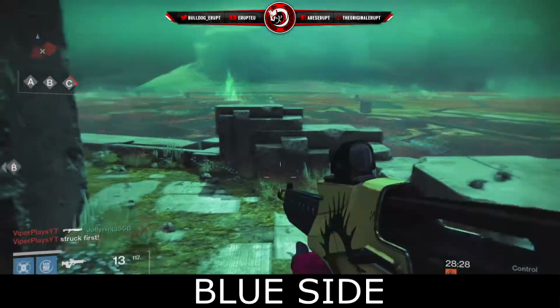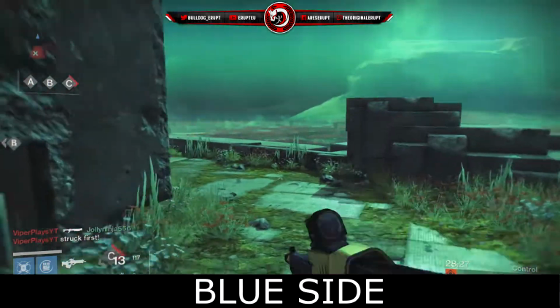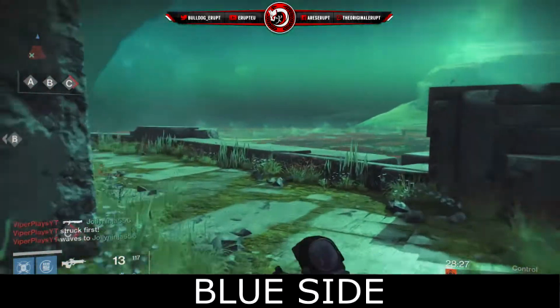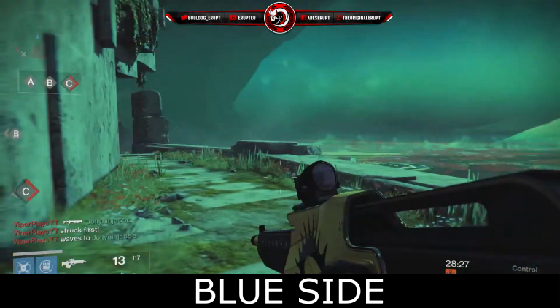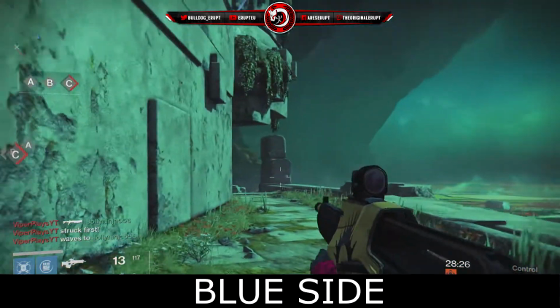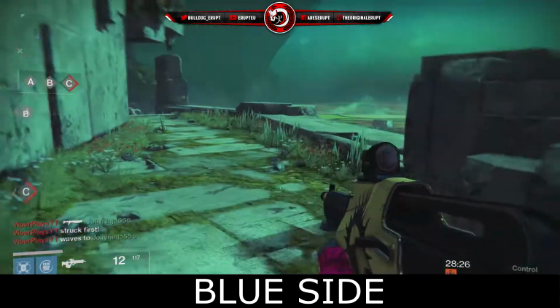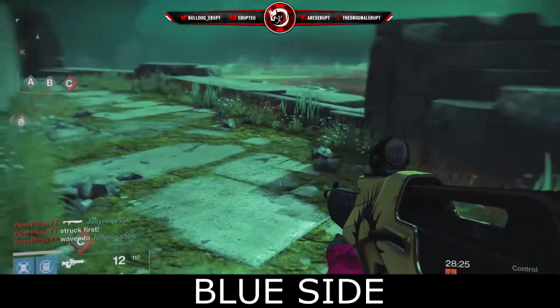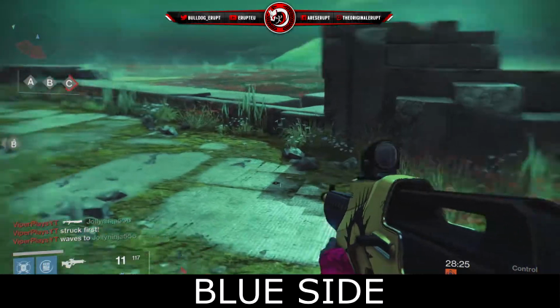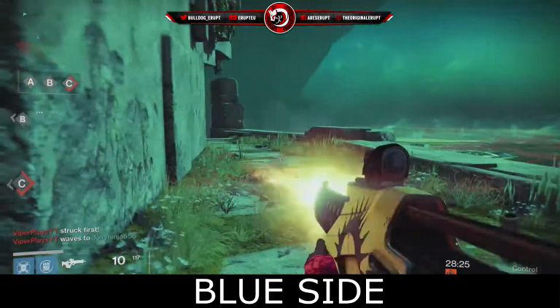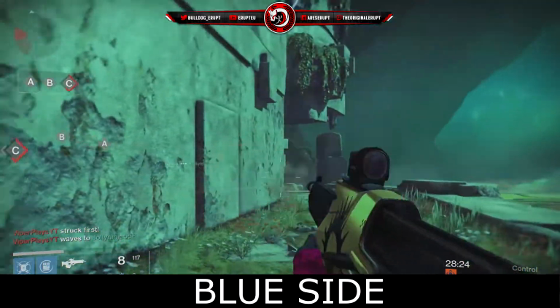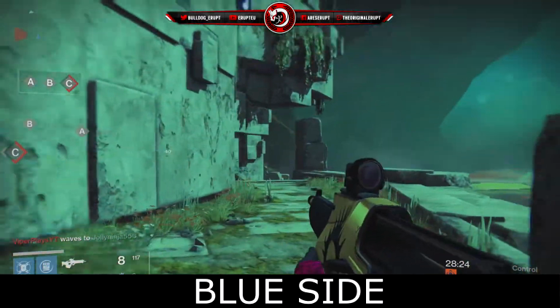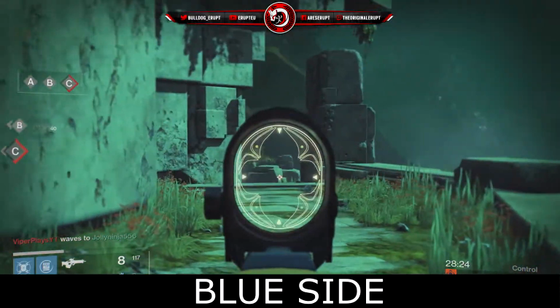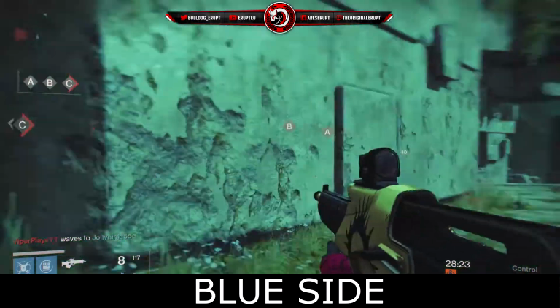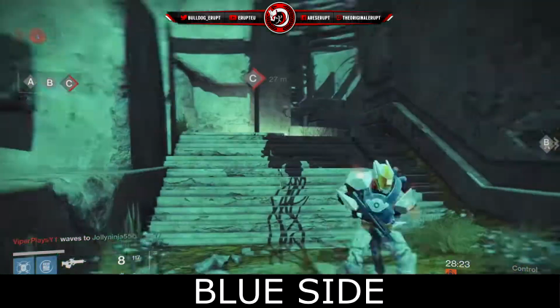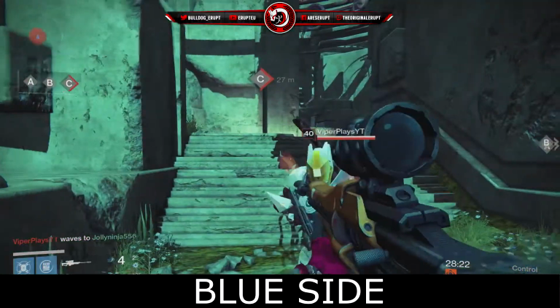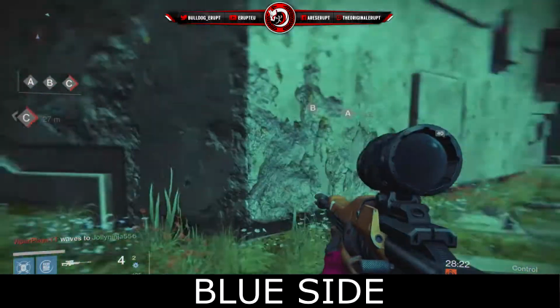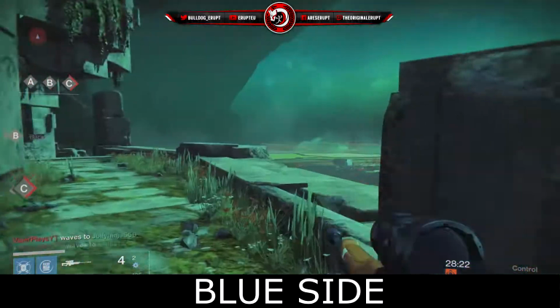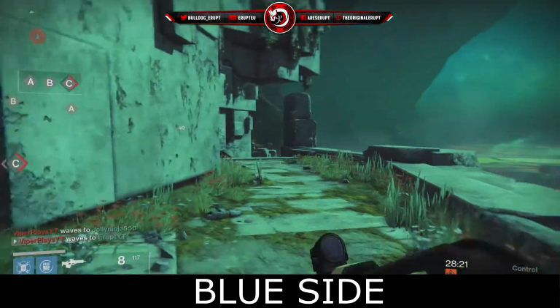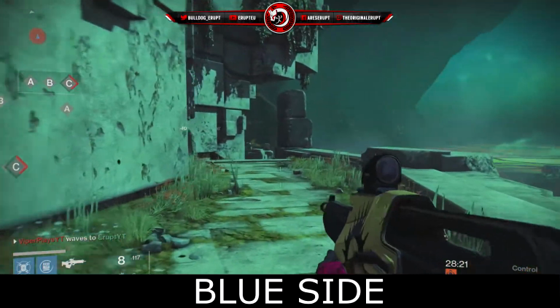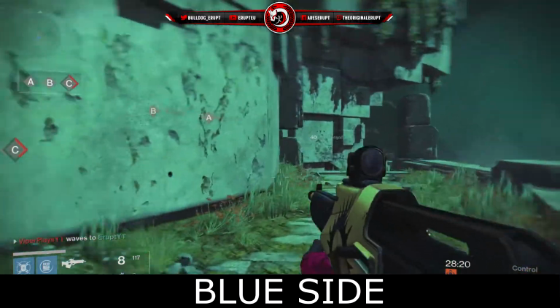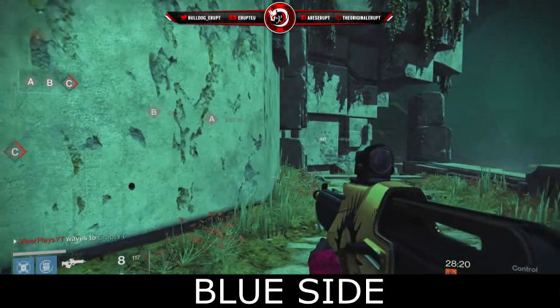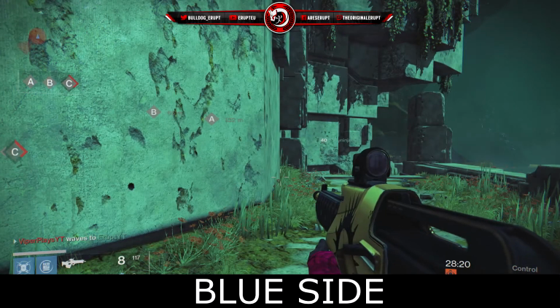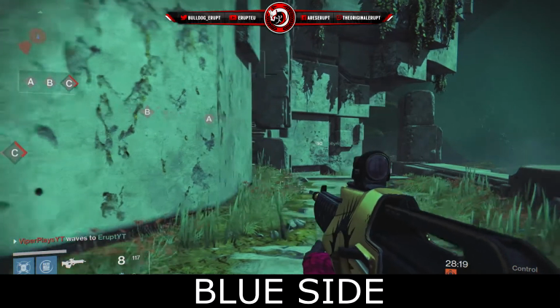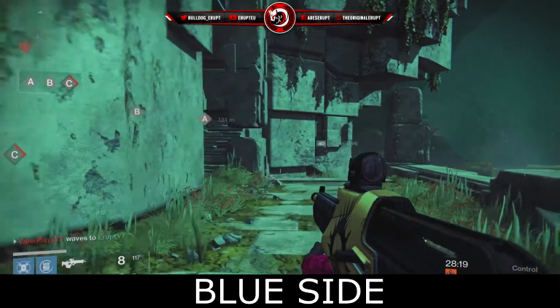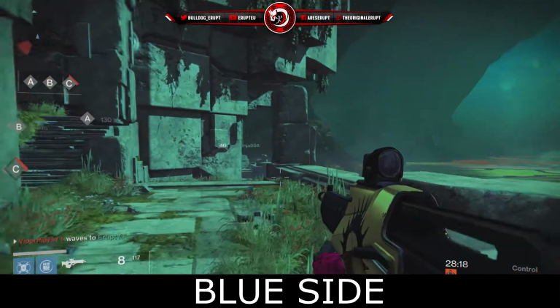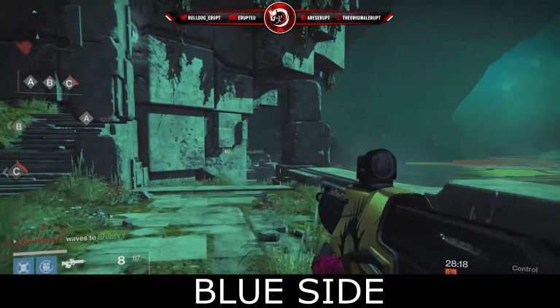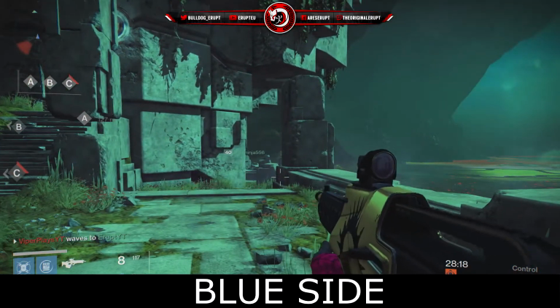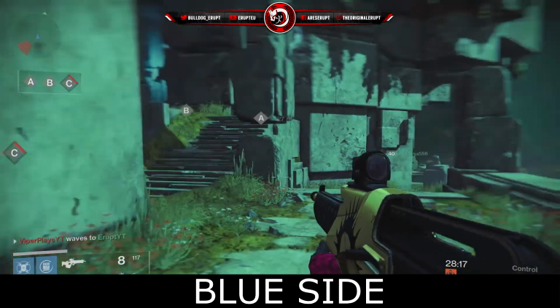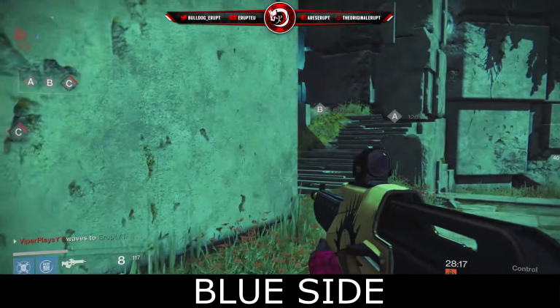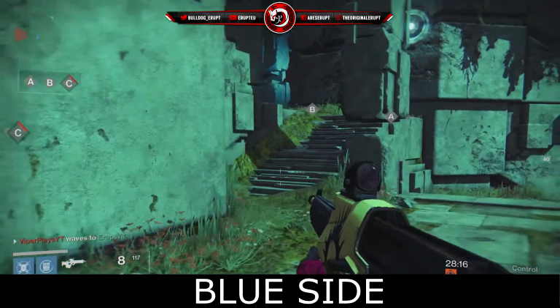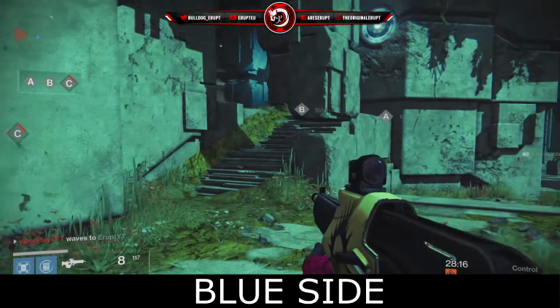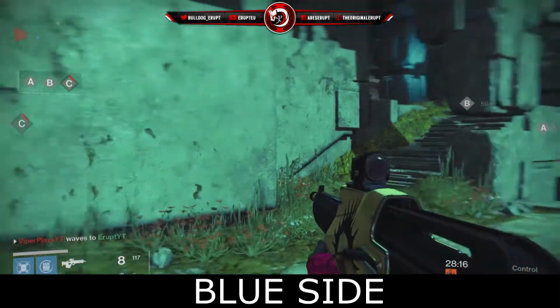Here we have this weird little bend that we call Blue Side. This whole little bend here is just called Blue Side. Now this map is going to heavily feature the two colours red and blue — or you can call it orange and blue, but I'm going to call it red and blue.